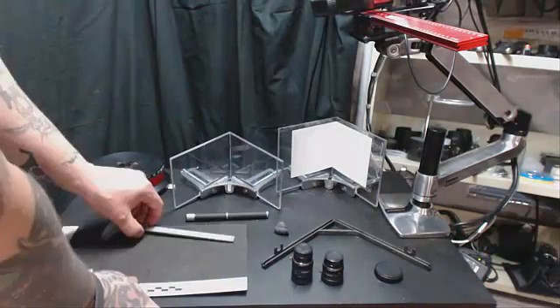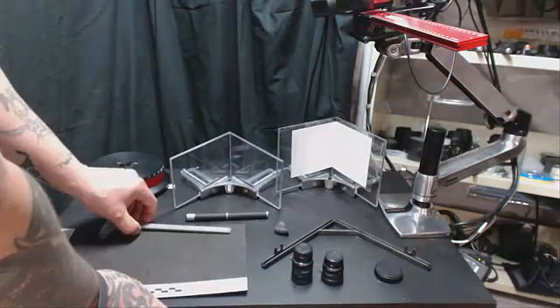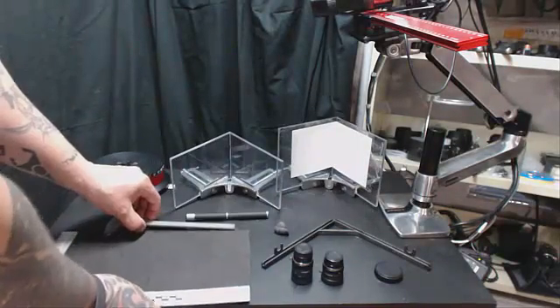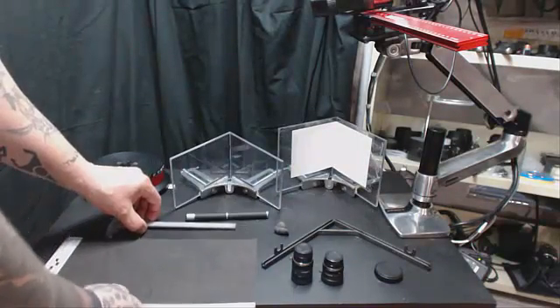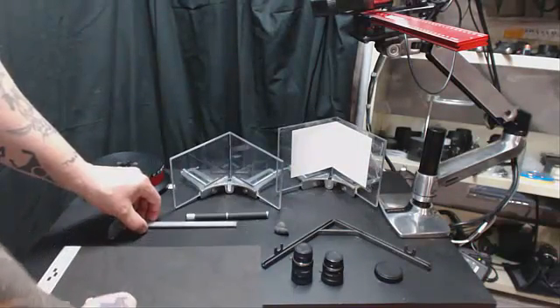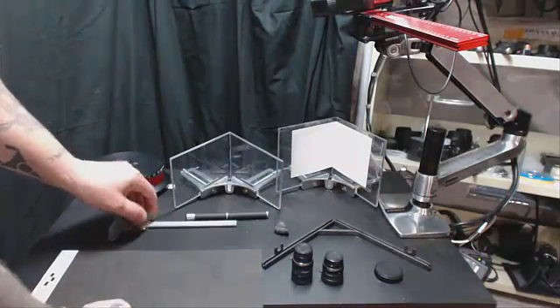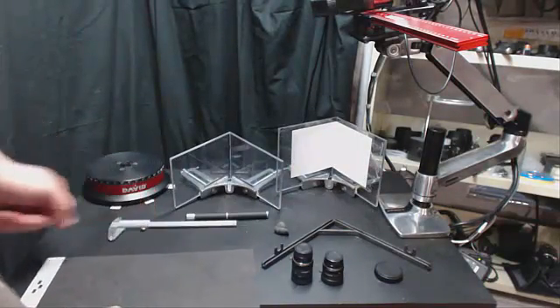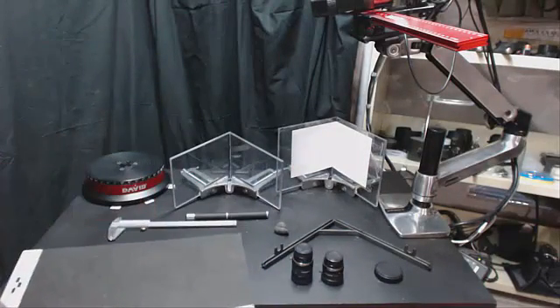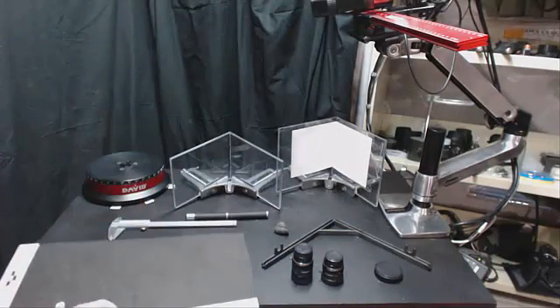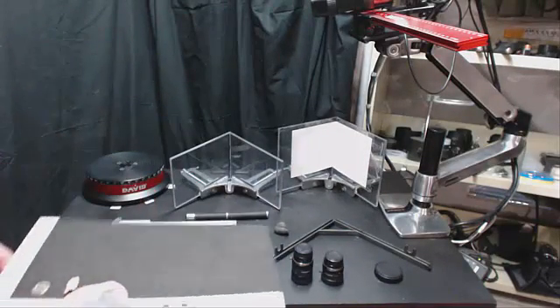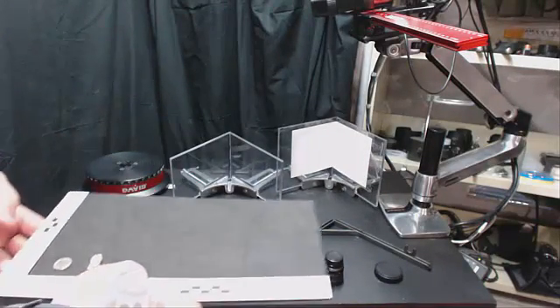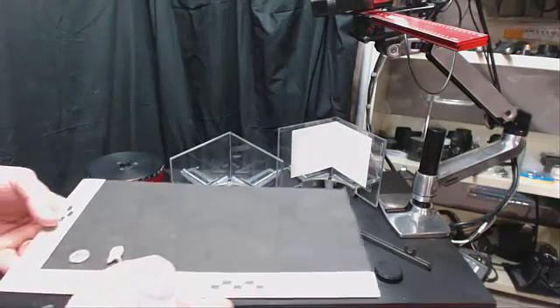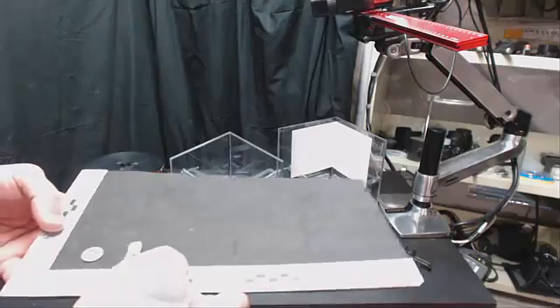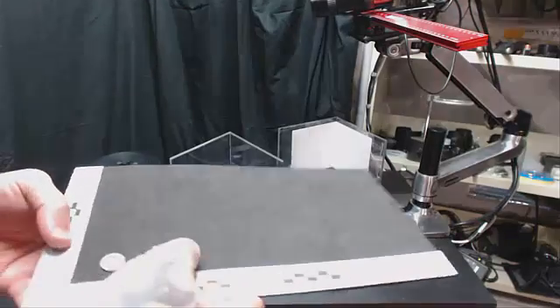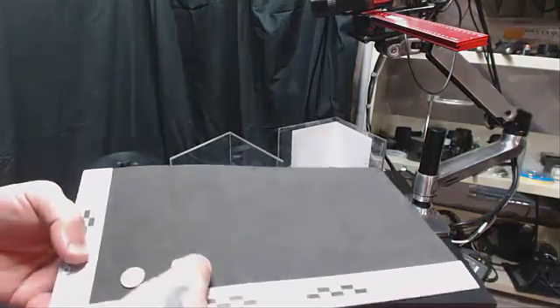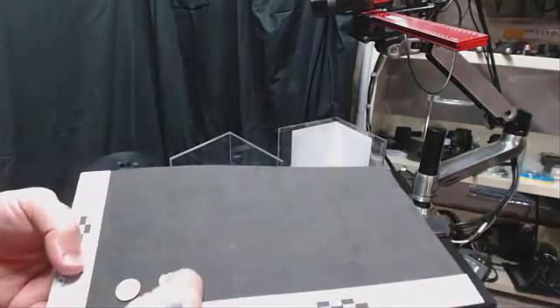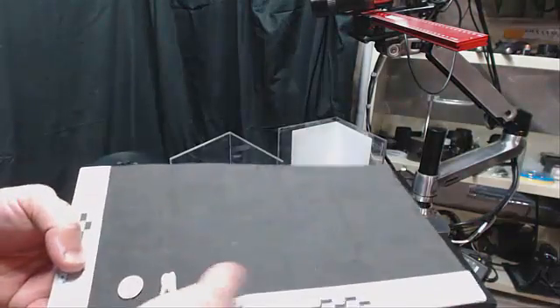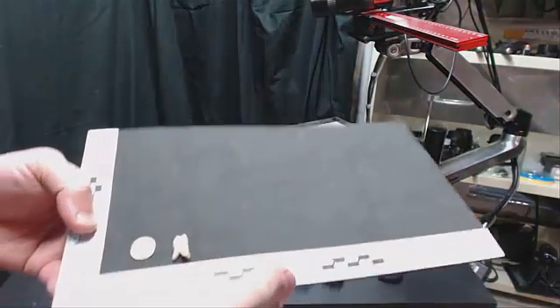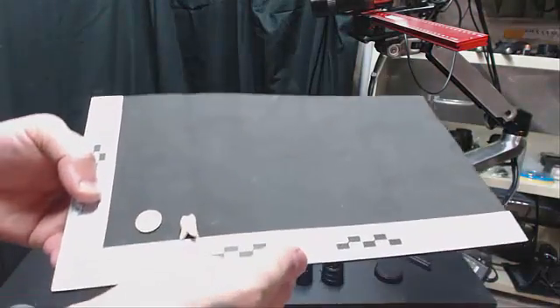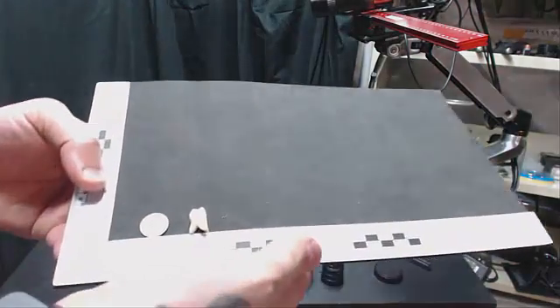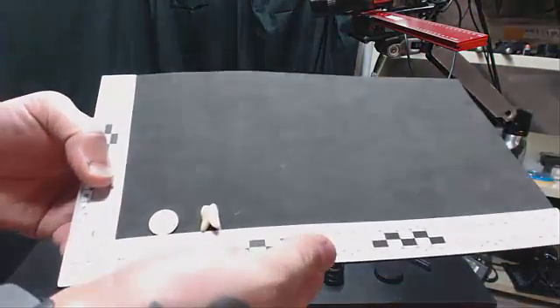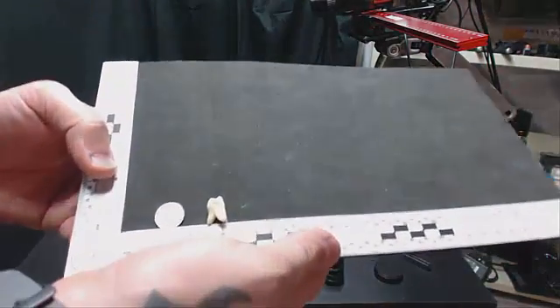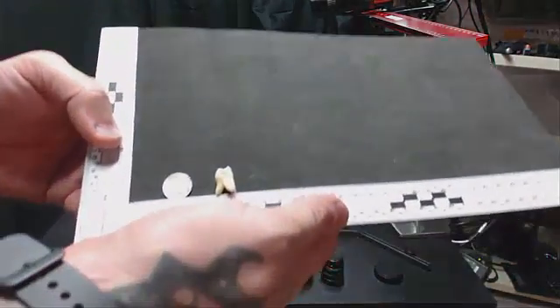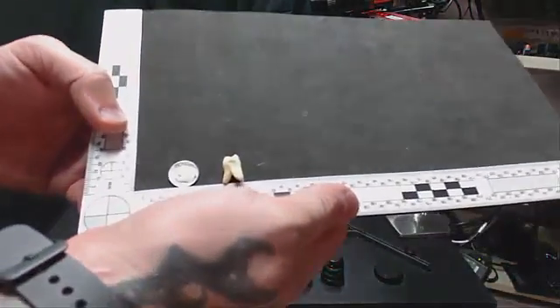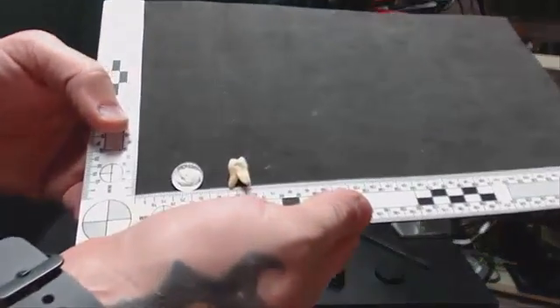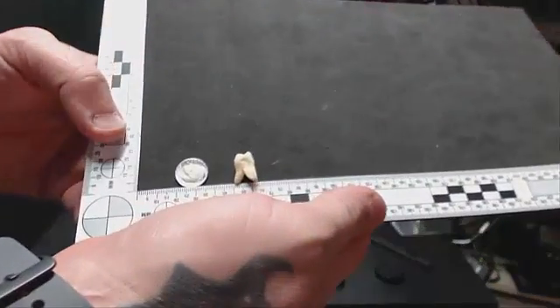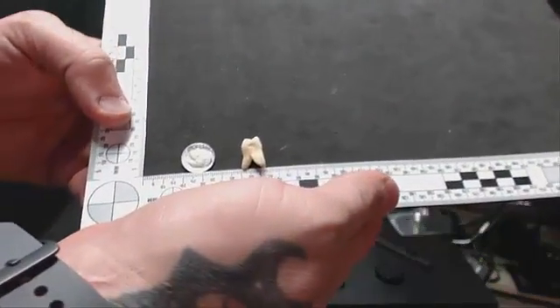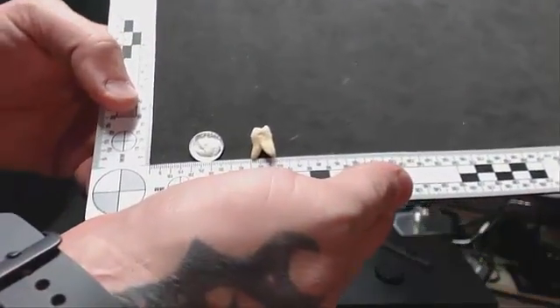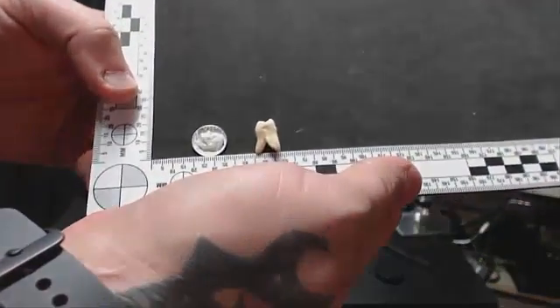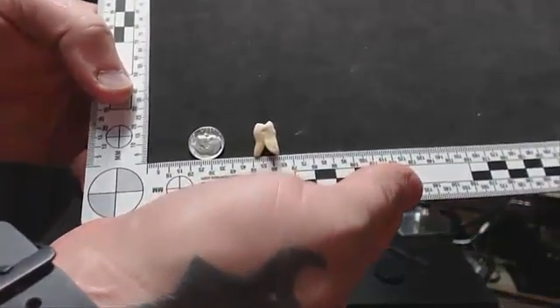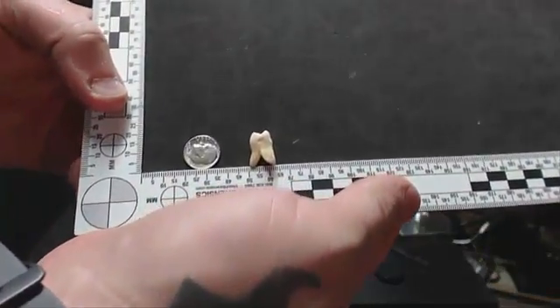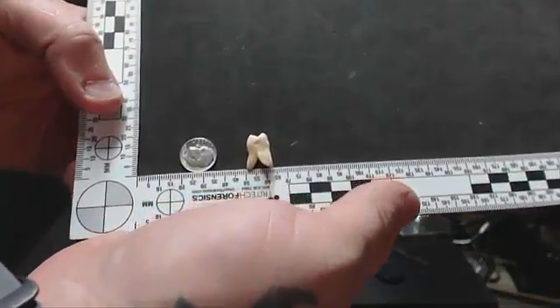Let me show you what we're going to be imaging today. This is the tooth I was referring to, positioned so the camera can have a chance to focus on it.